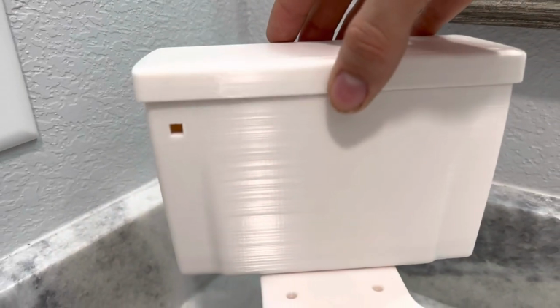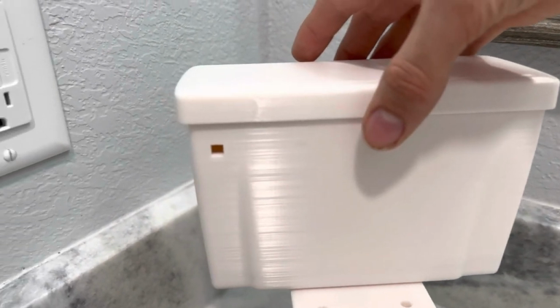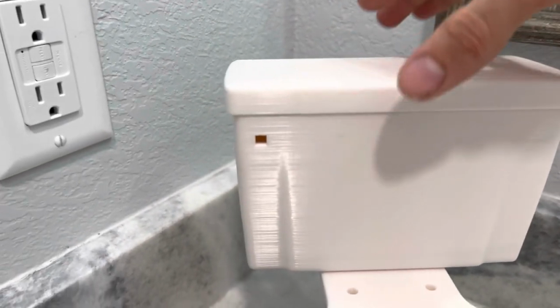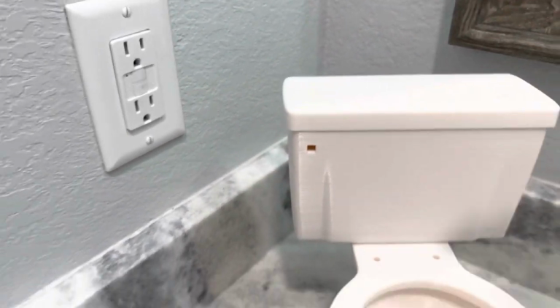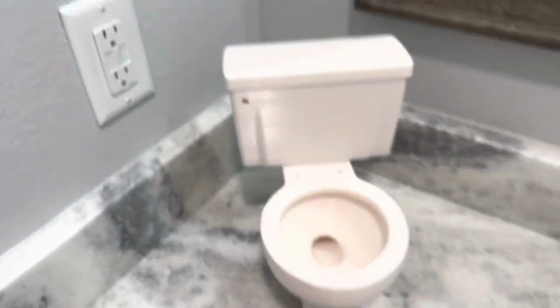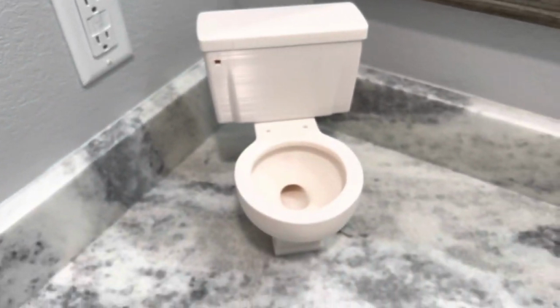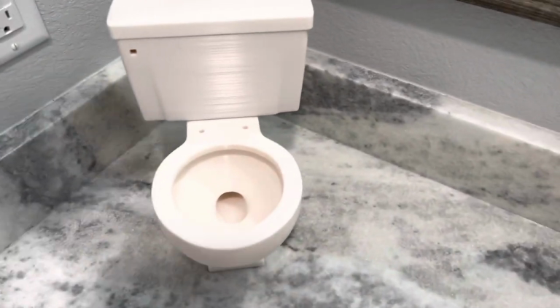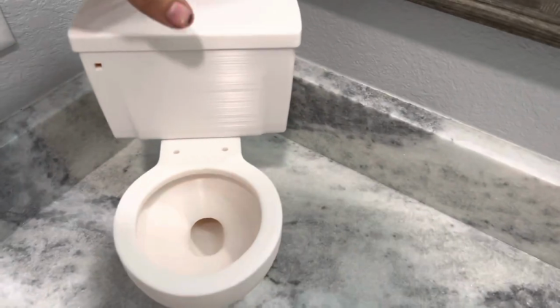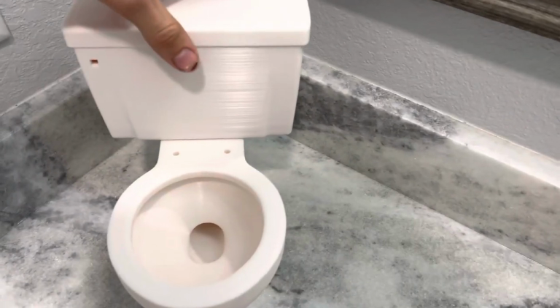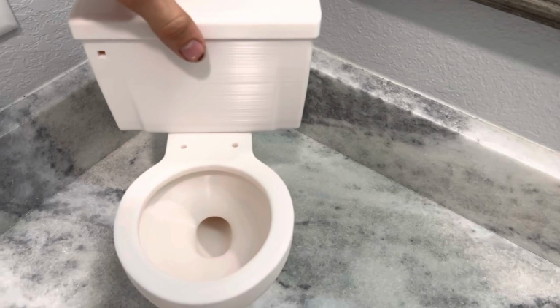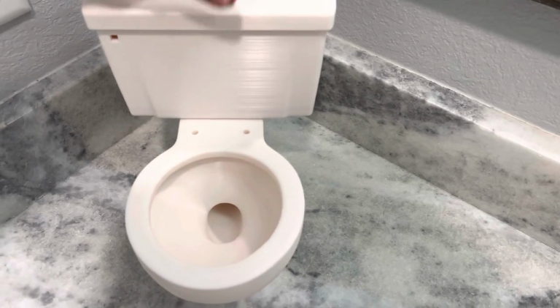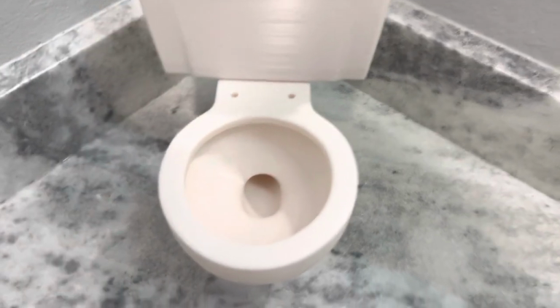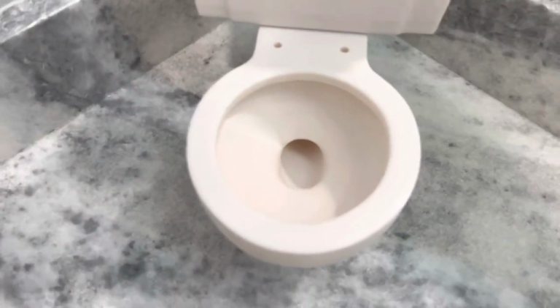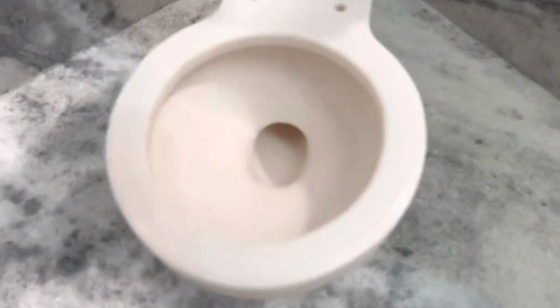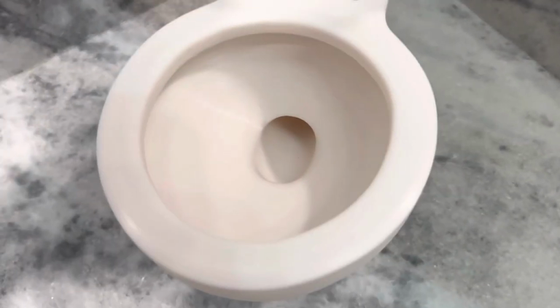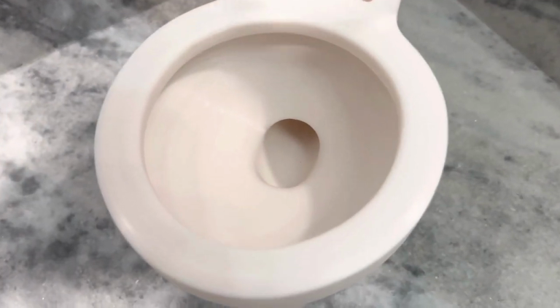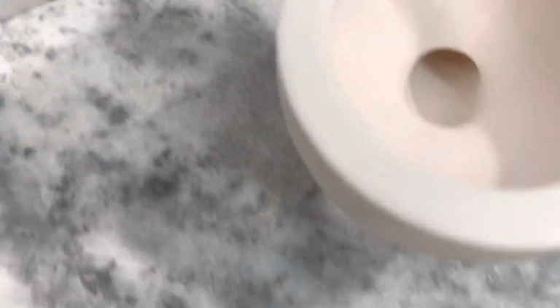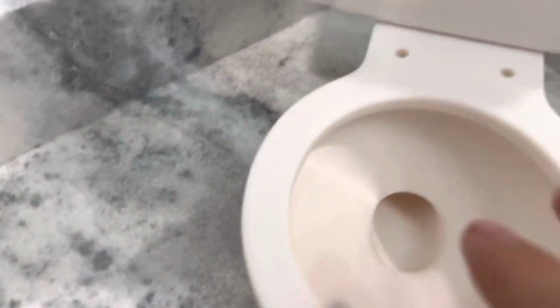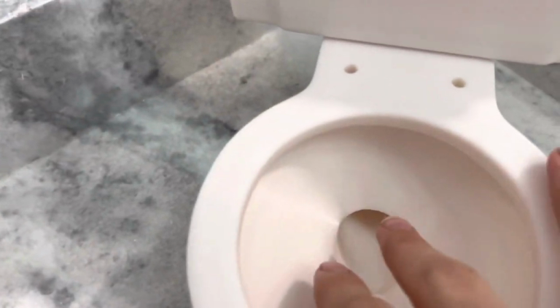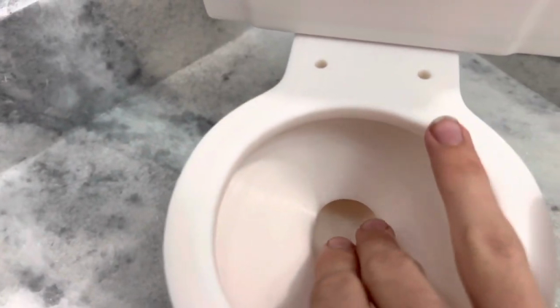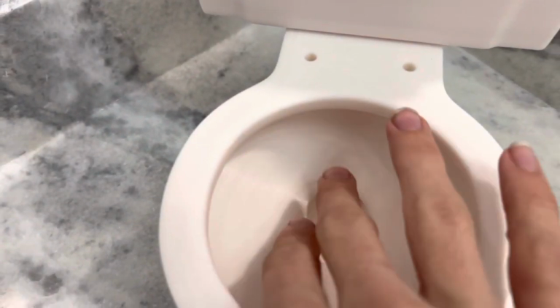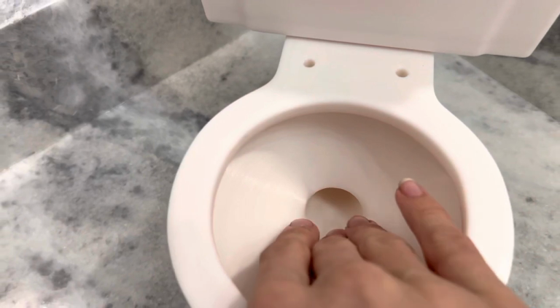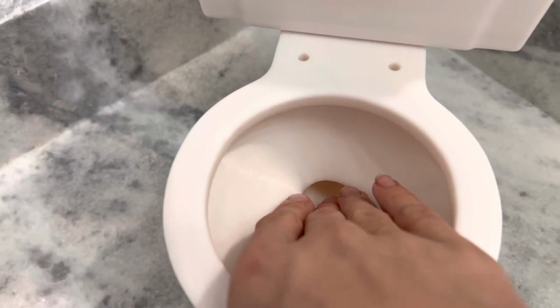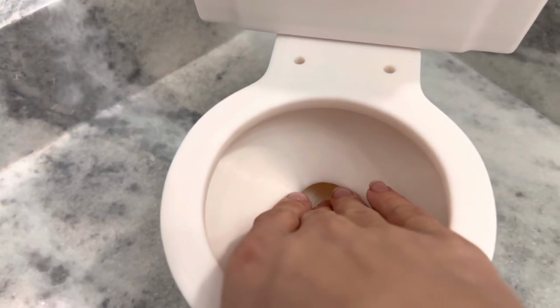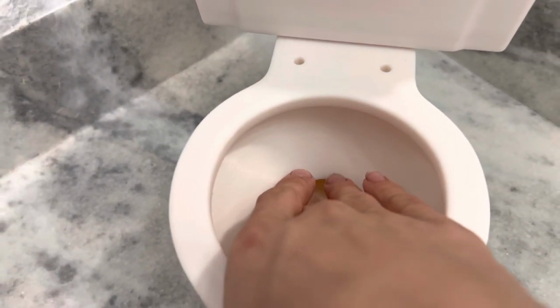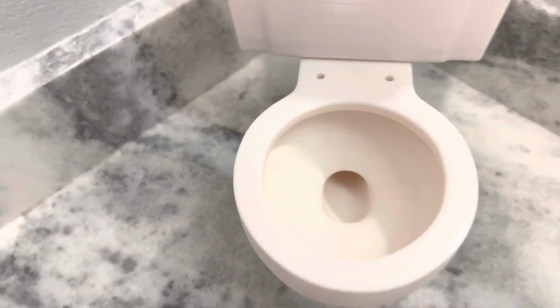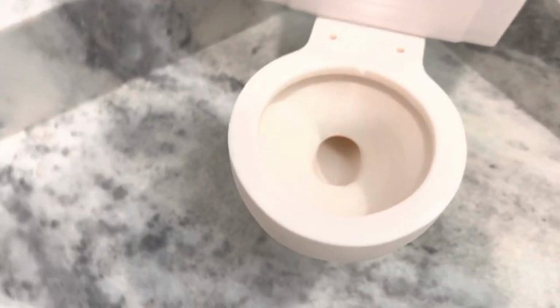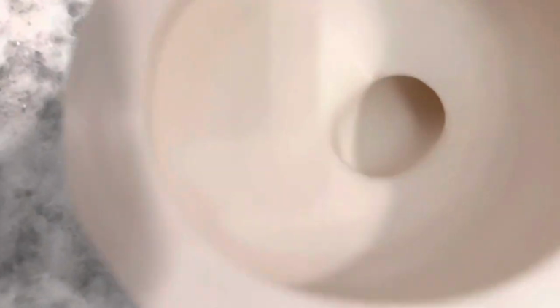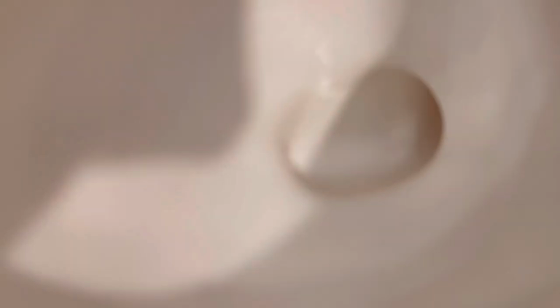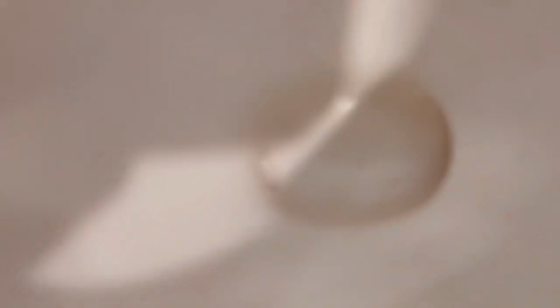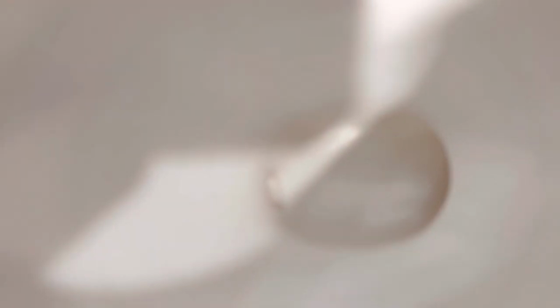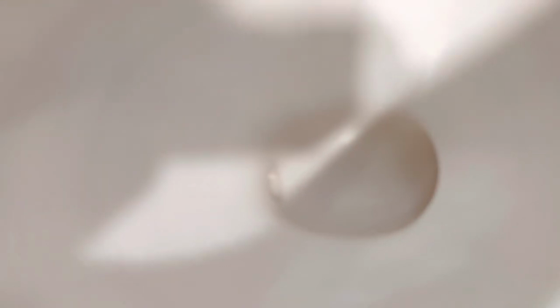I will leave the link to this product in the description if any of y'all are interested in it. It does have a swirly flush, and as y'all can see, it actually has a pretty big trapway, so it's got a pretty powerful siphon. And there's the siphon jet there.